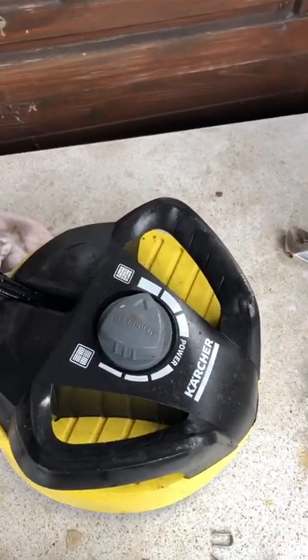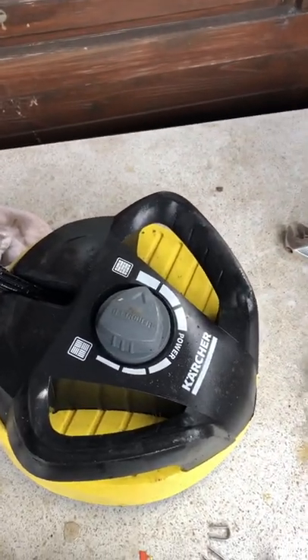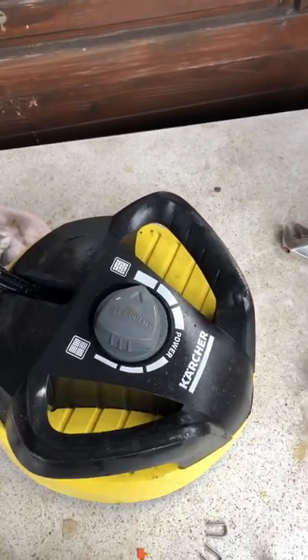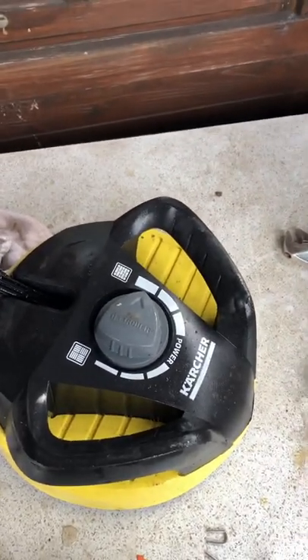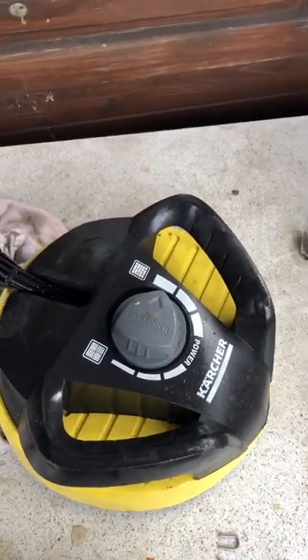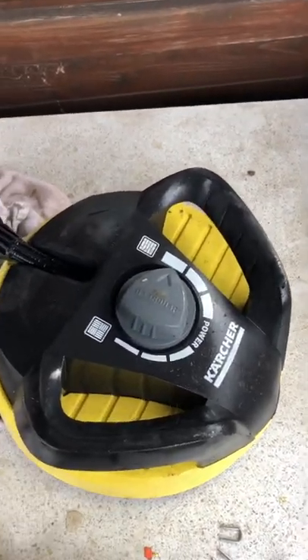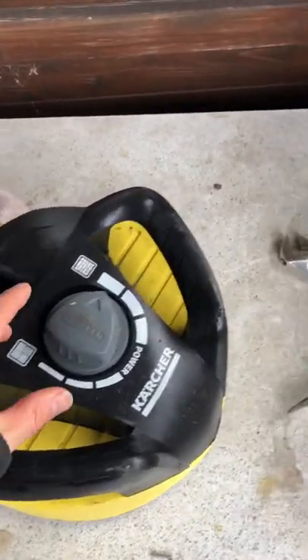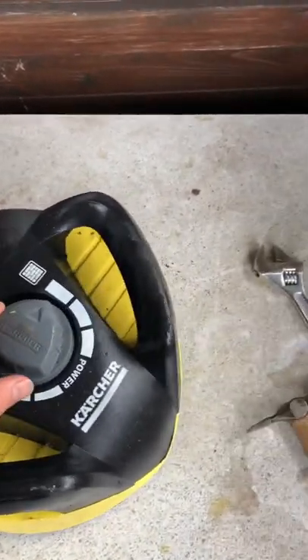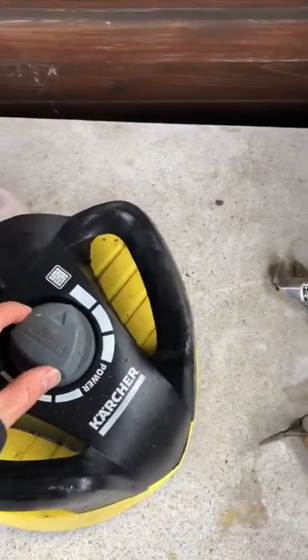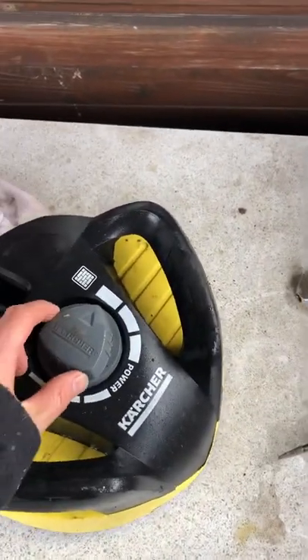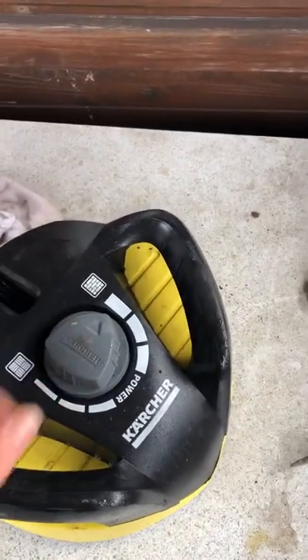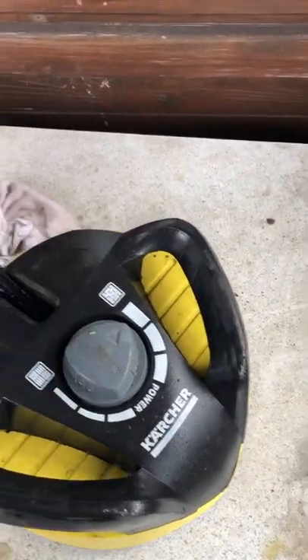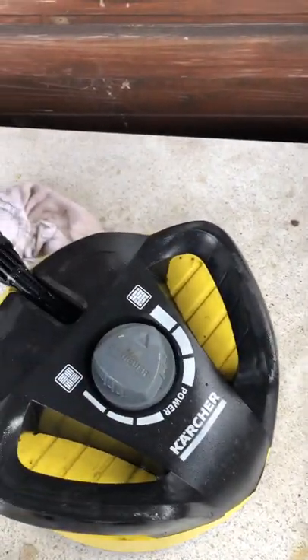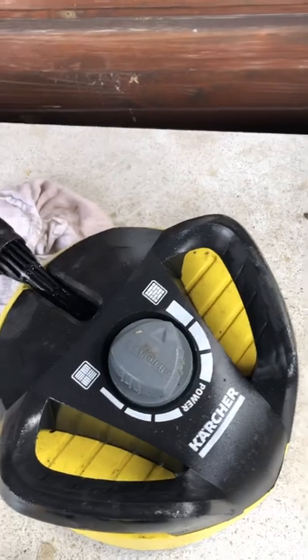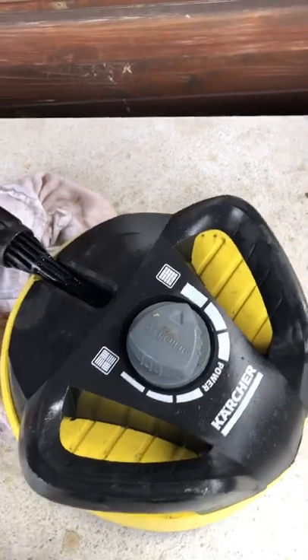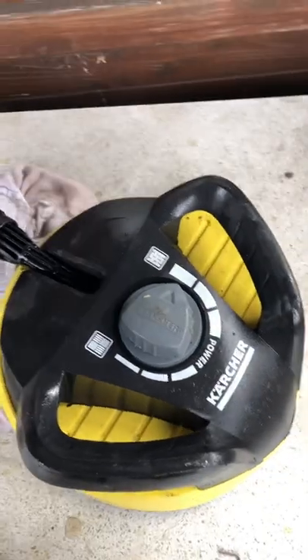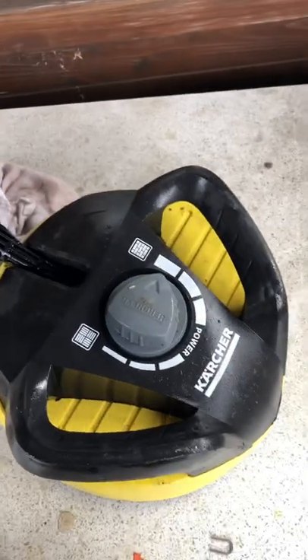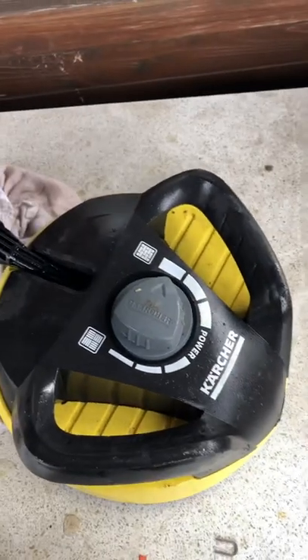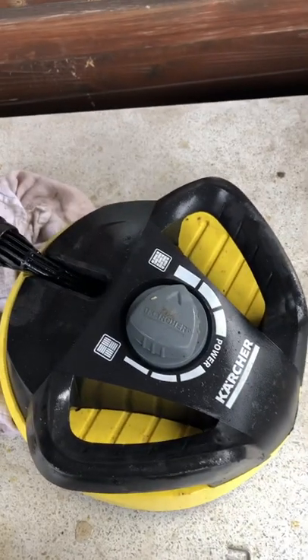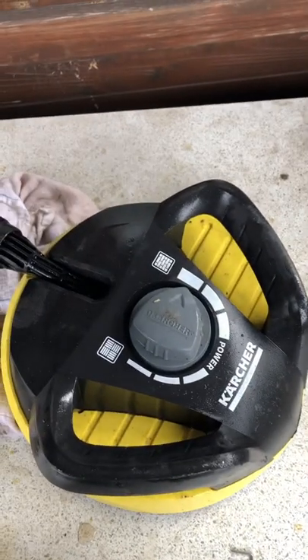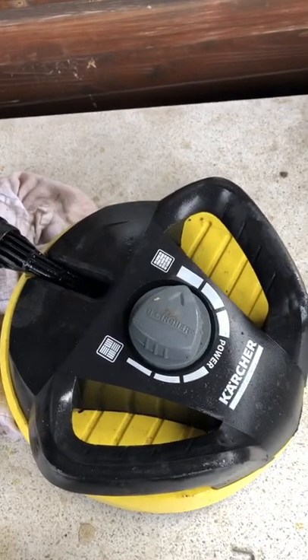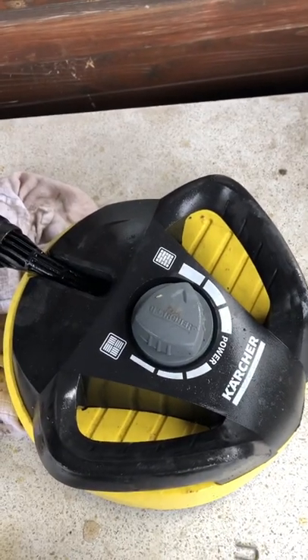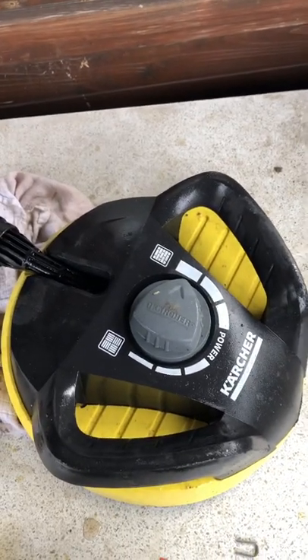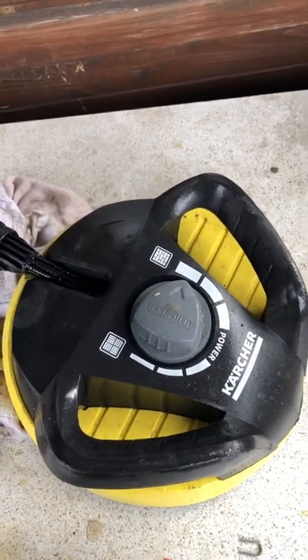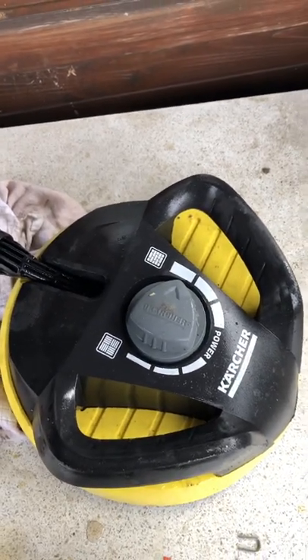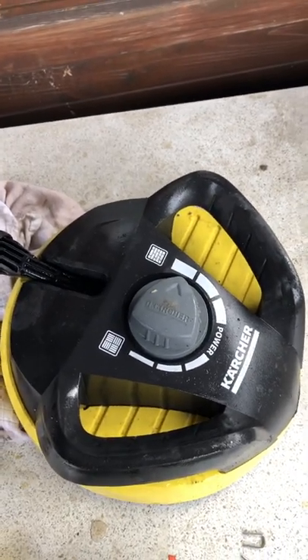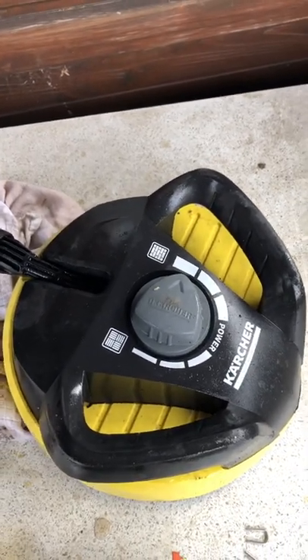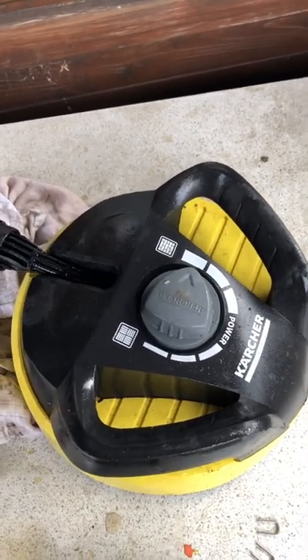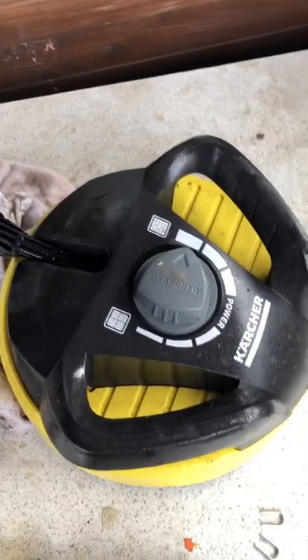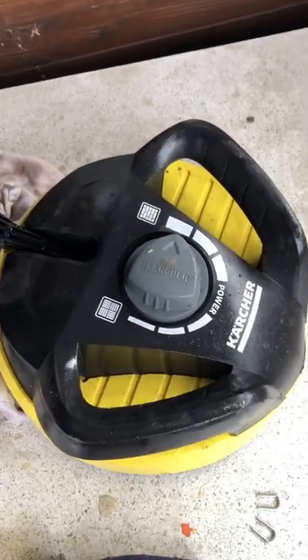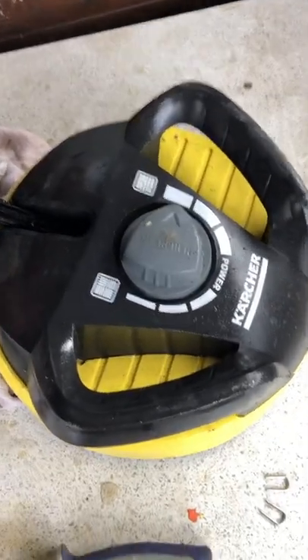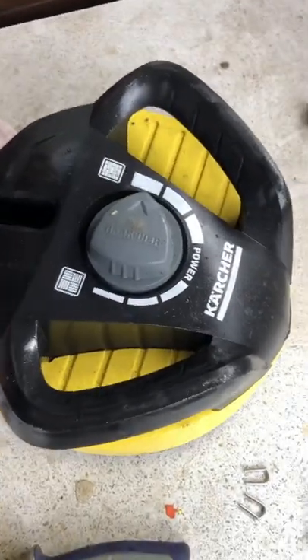Karcher T350 pressure washer patio cleaner head. I've had problems with it vibrating and going all over the place when I try and use it.